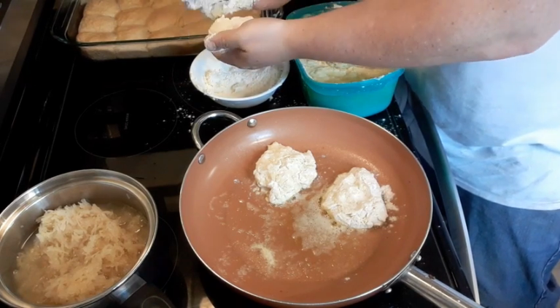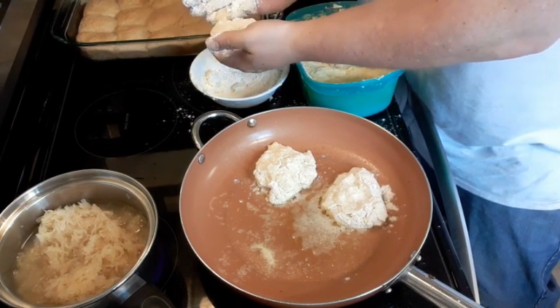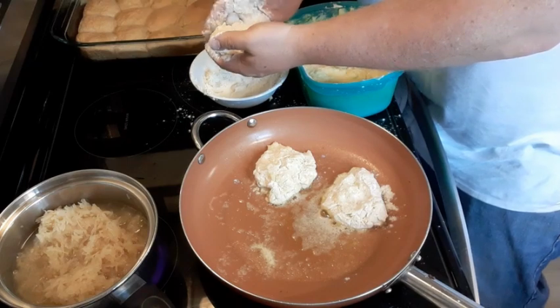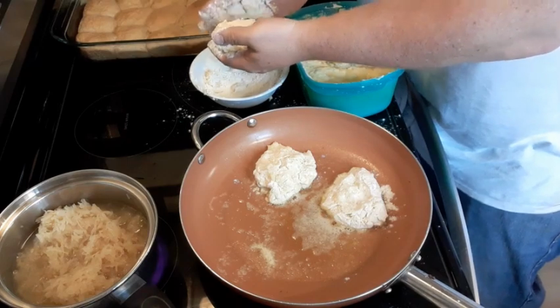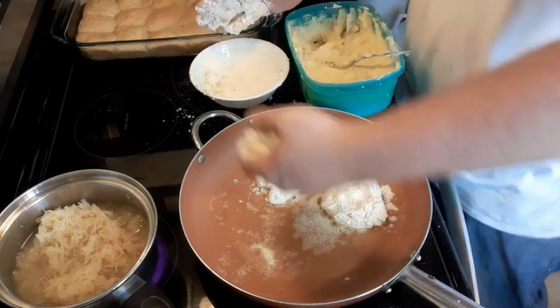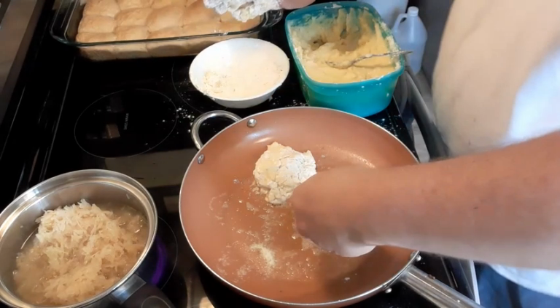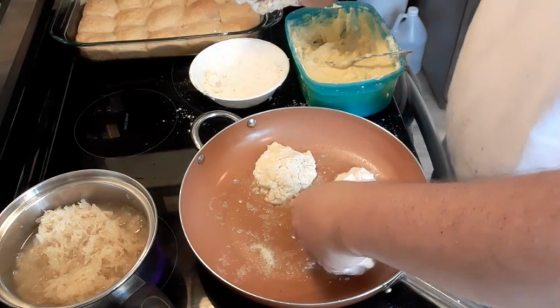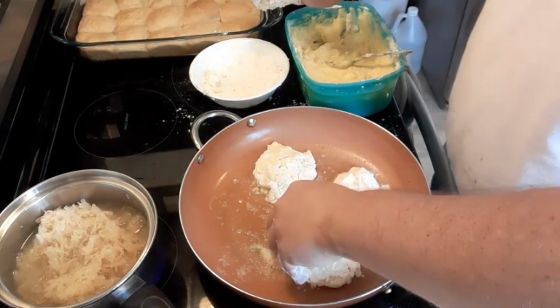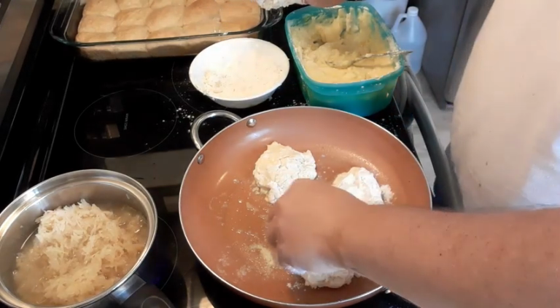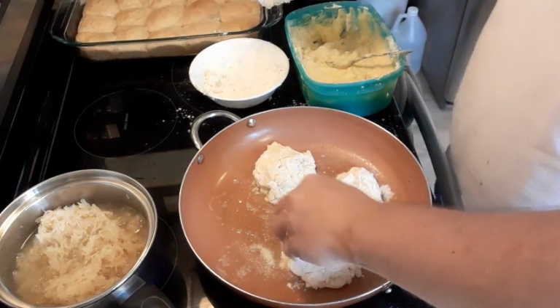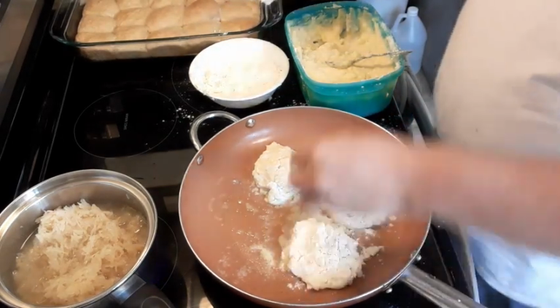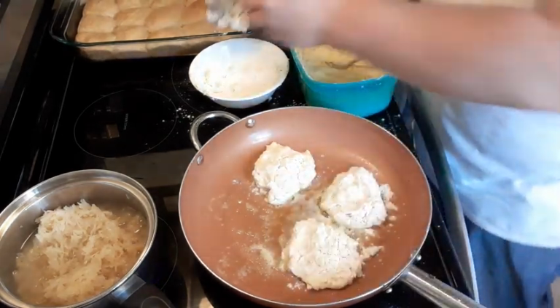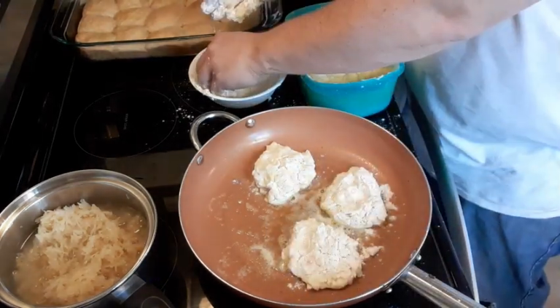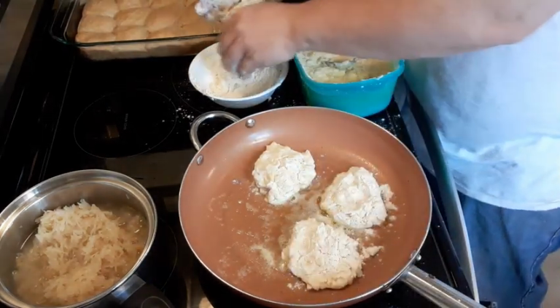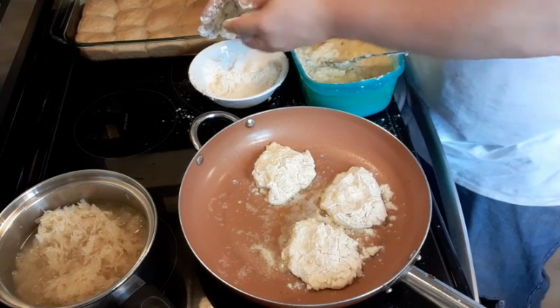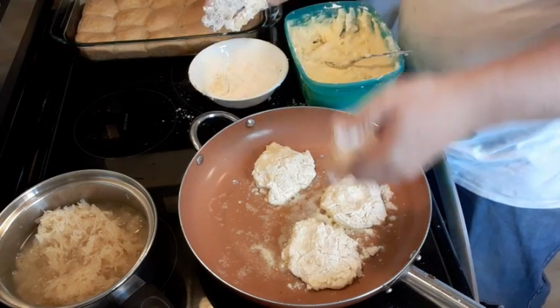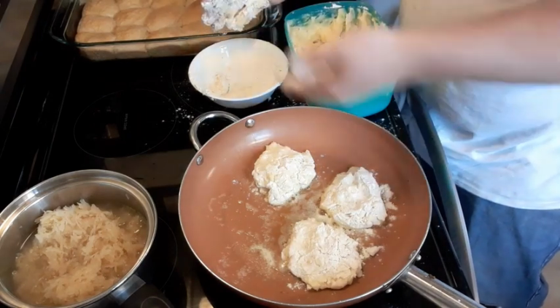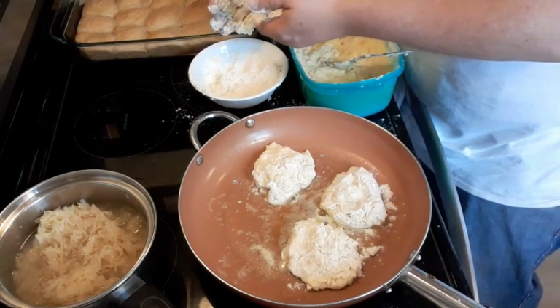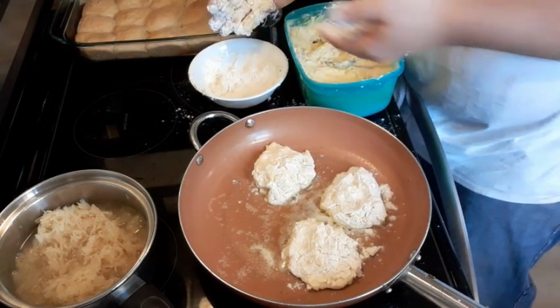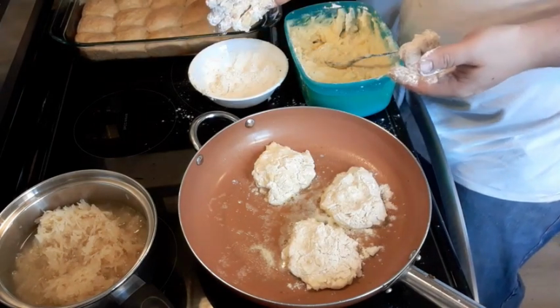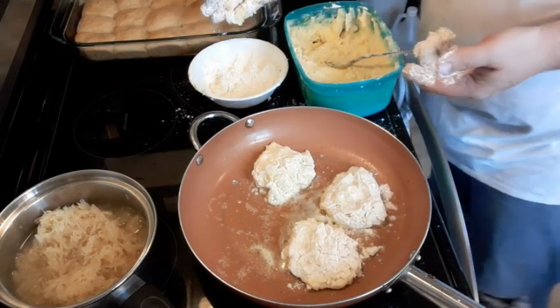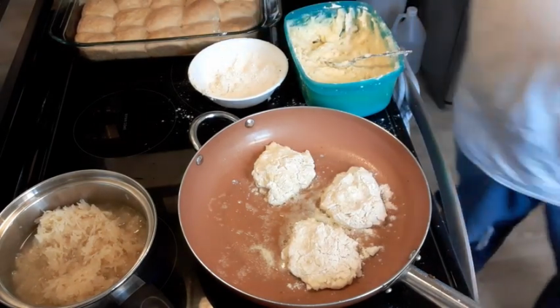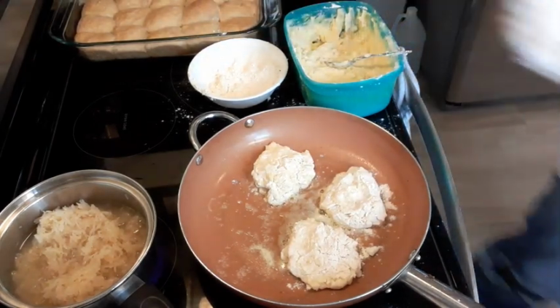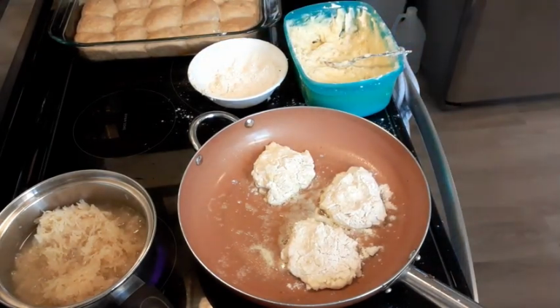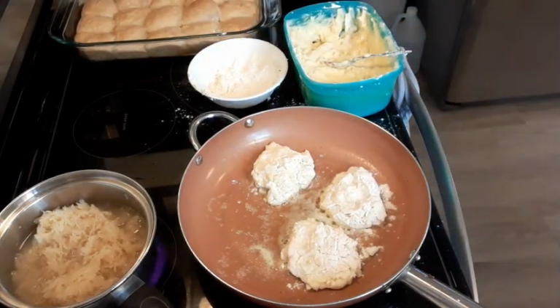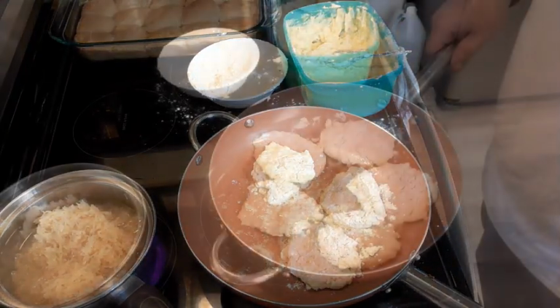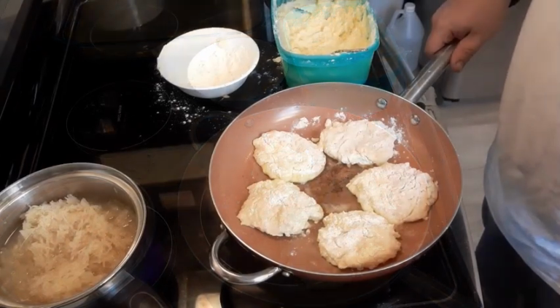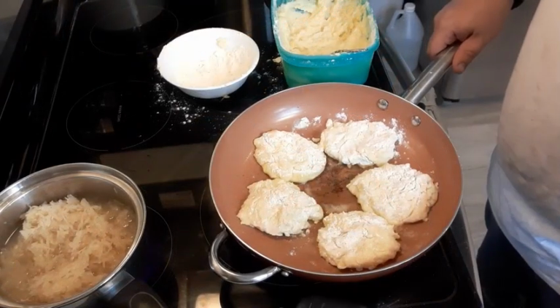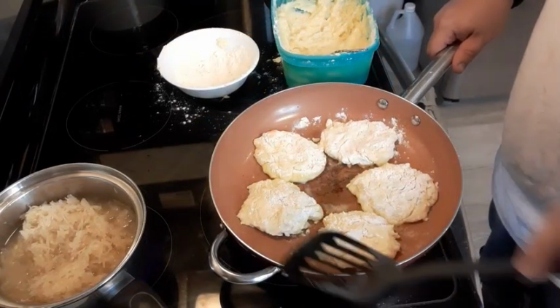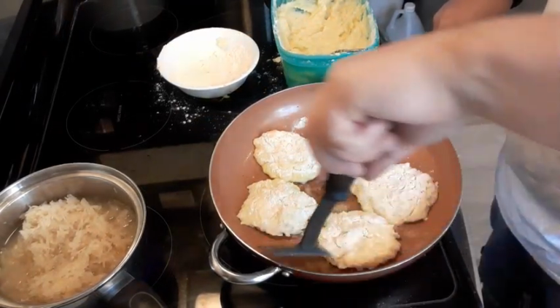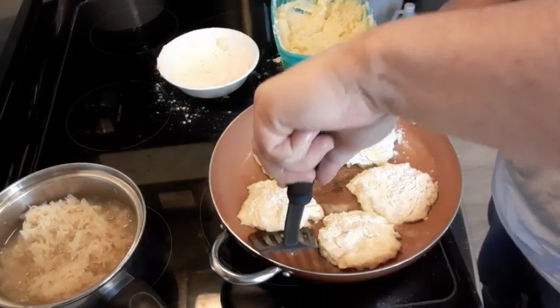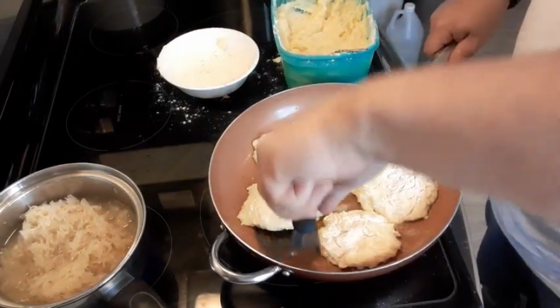These potatoes are a little bit looser than sometimes, but that egg will bind them together. So I'm just gonna continue to fry these up and I'll bring you back when we're ready to flip them.